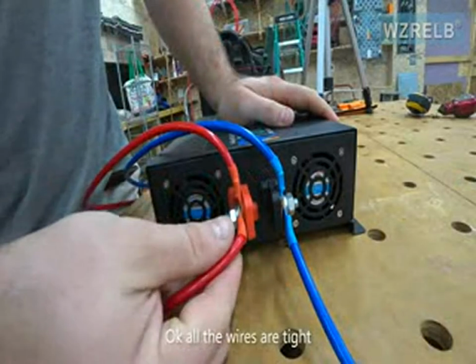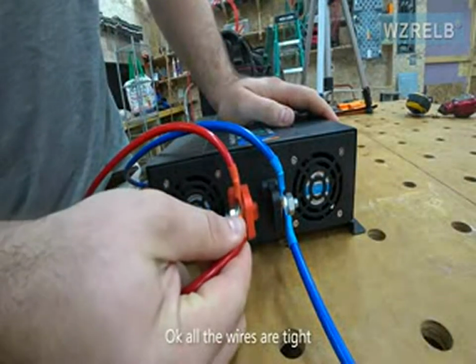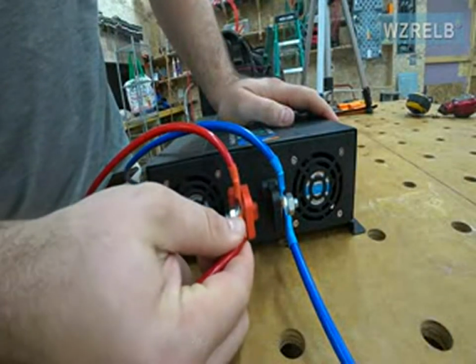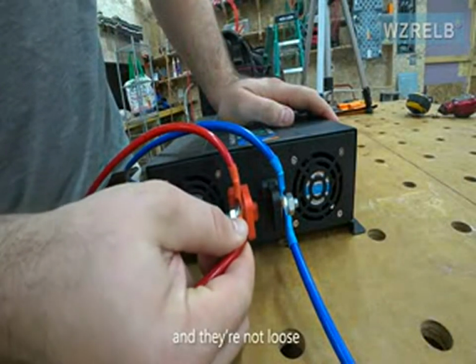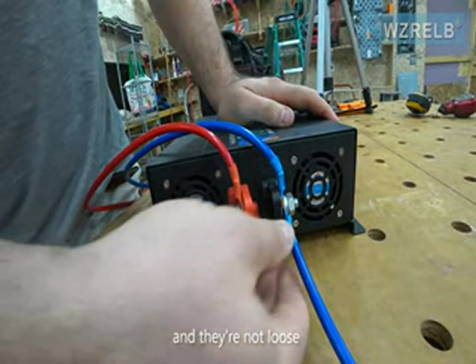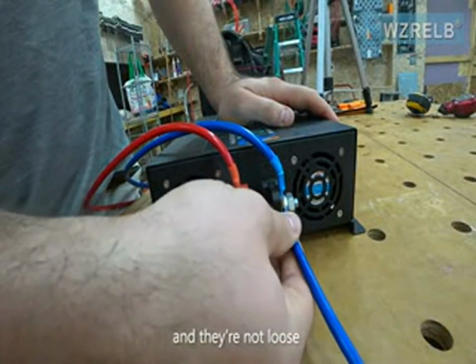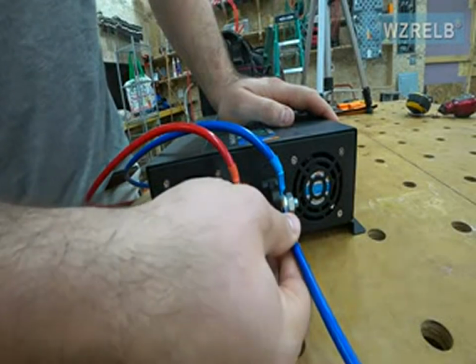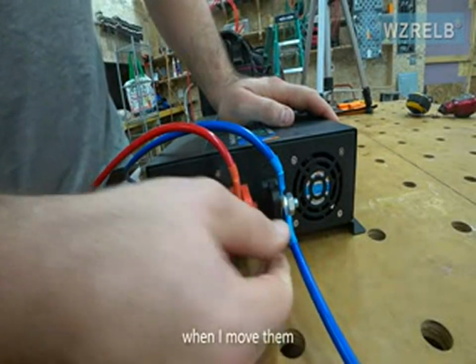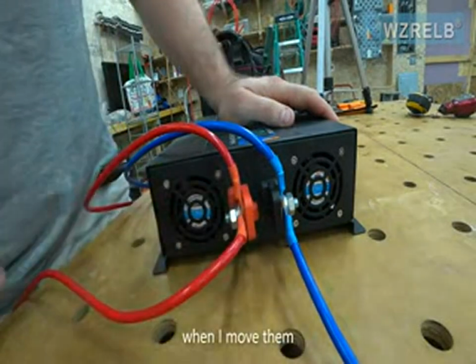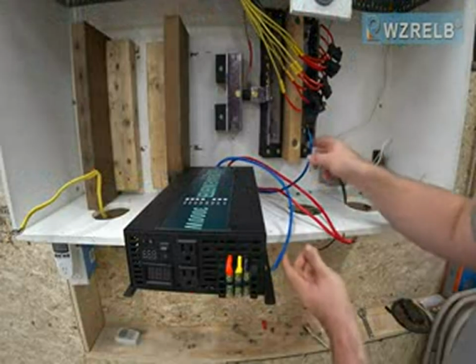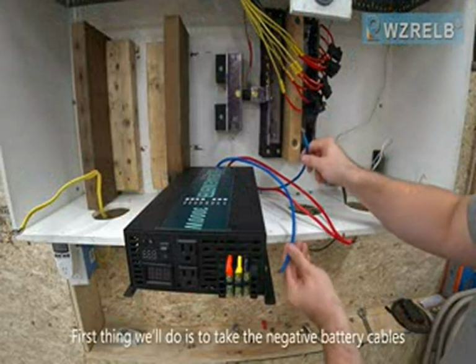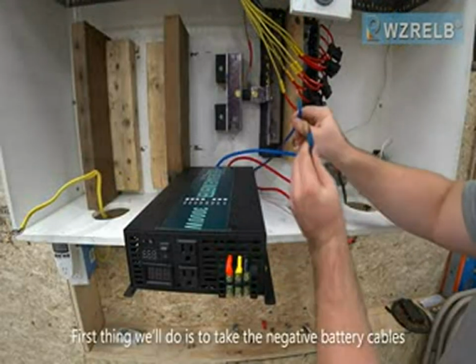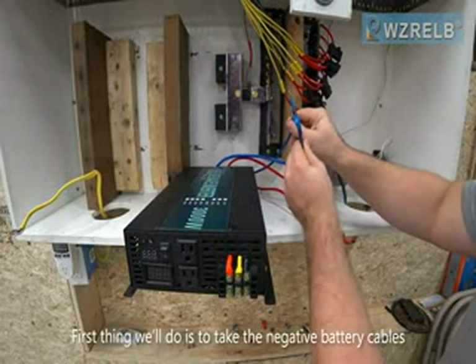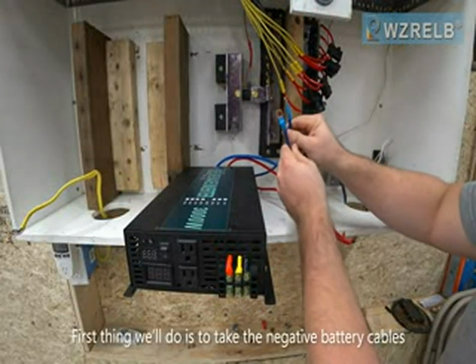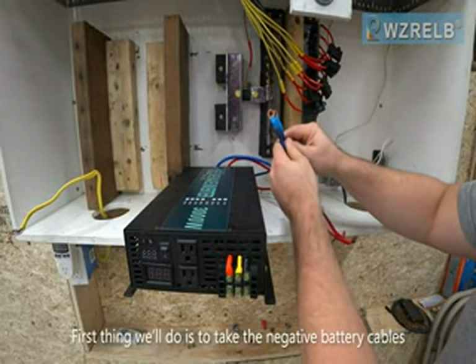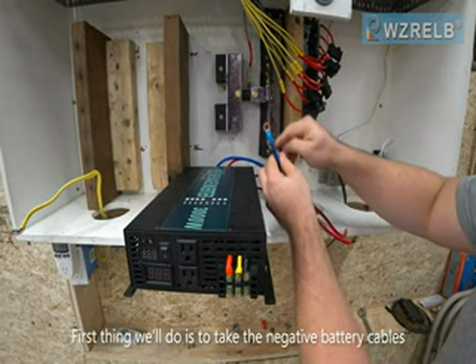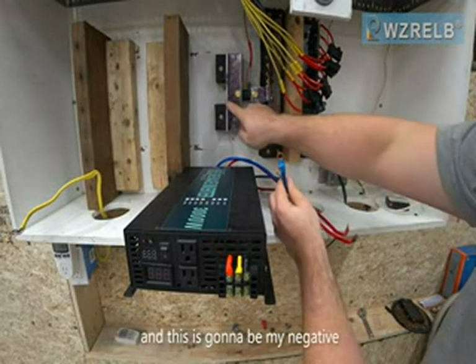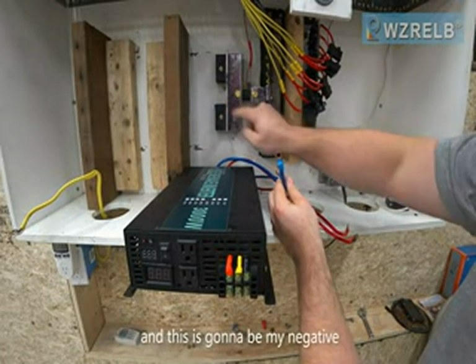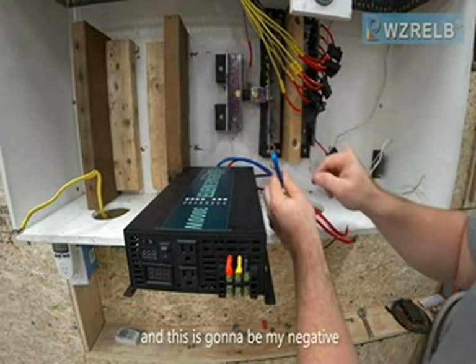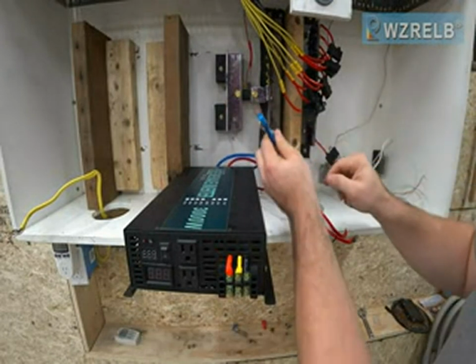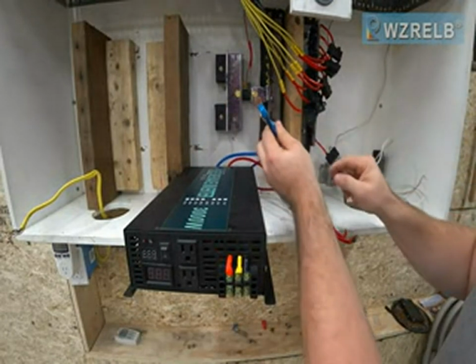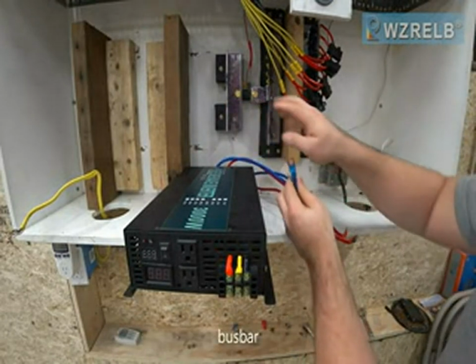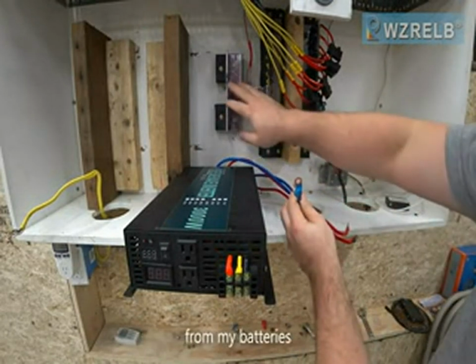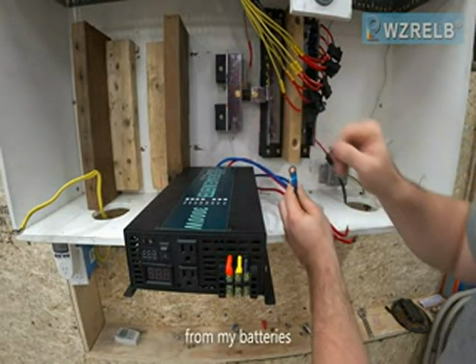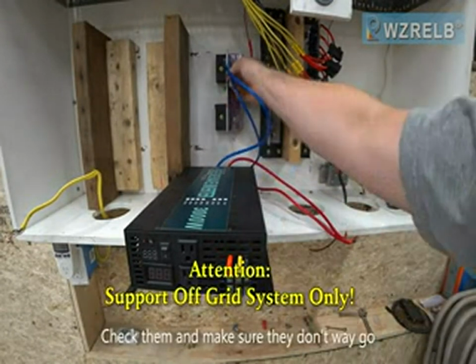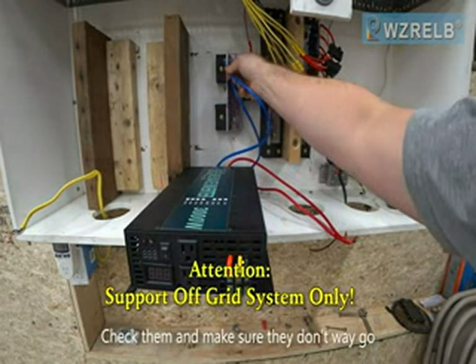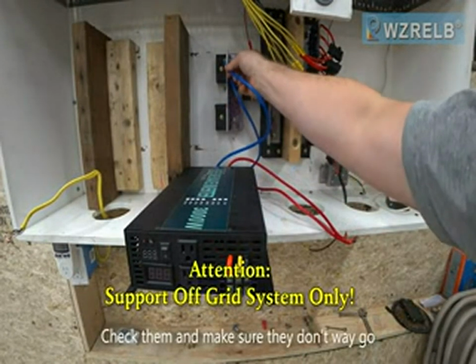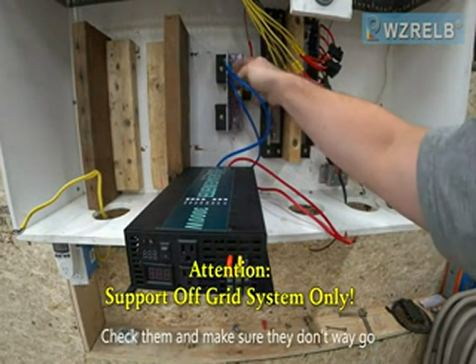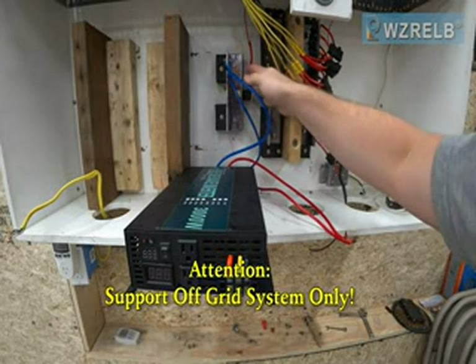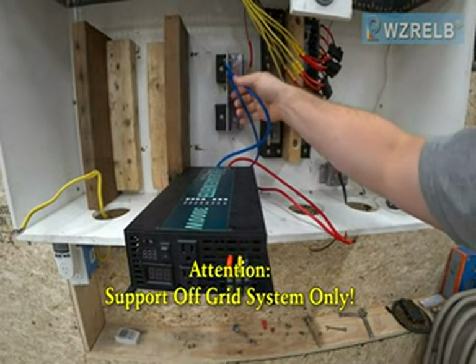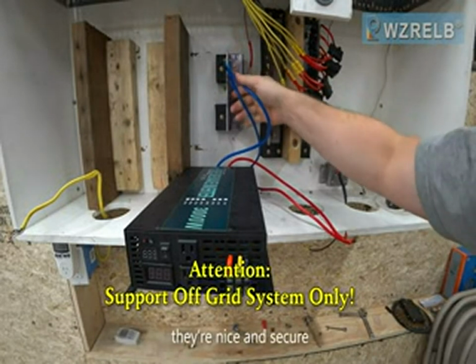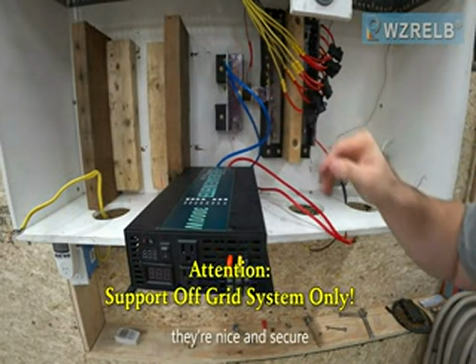All the wires are tight and they're not loose when I move them. First thing we'll do is take the negative battery cables — this is going to be my negative bus bar from my batteries. Check them and make sure they don't wiggle. They're nice and secure.